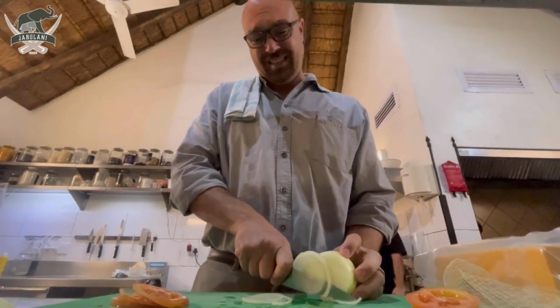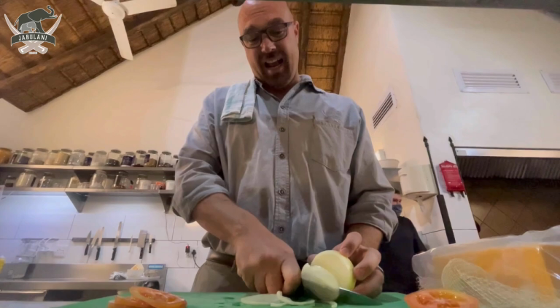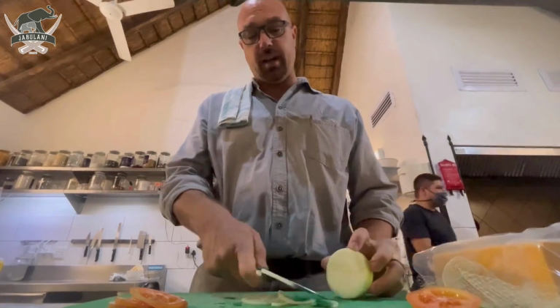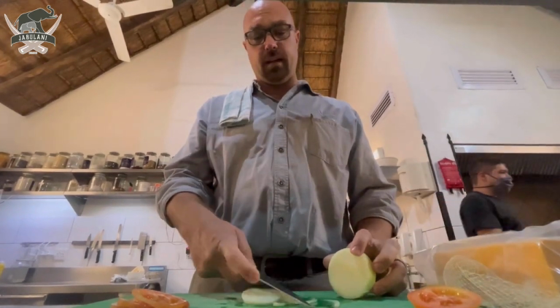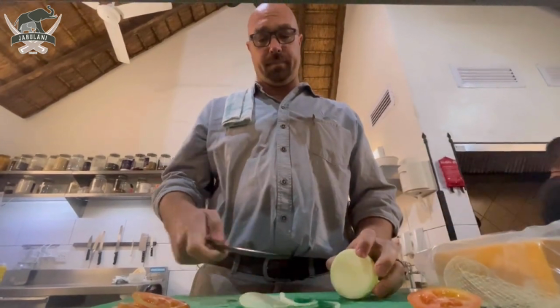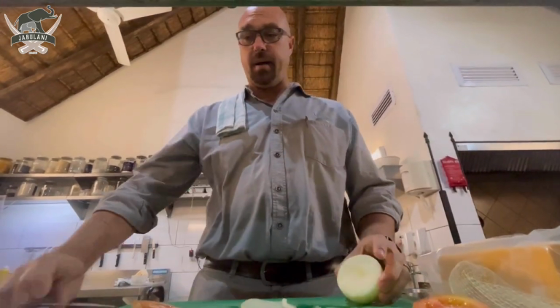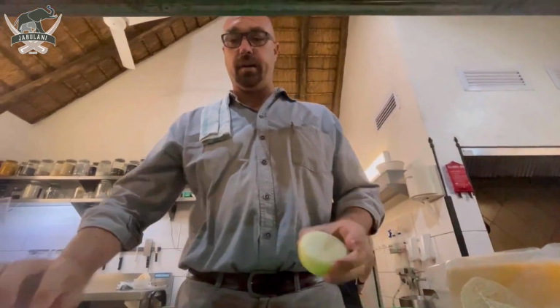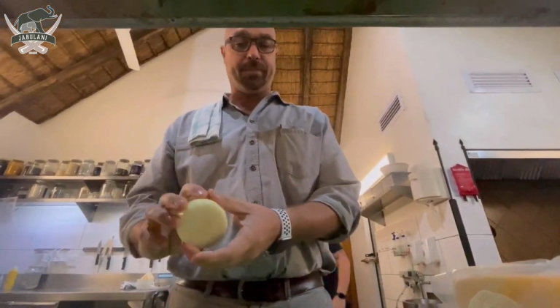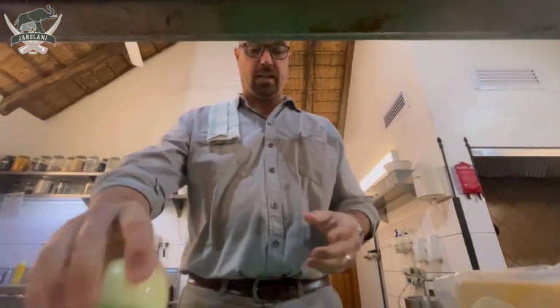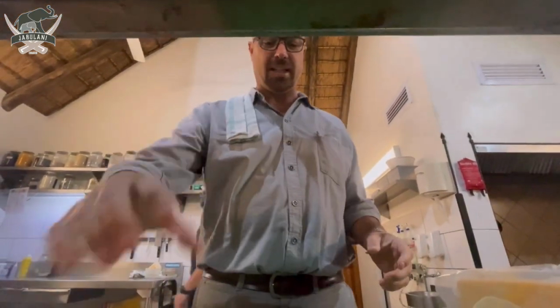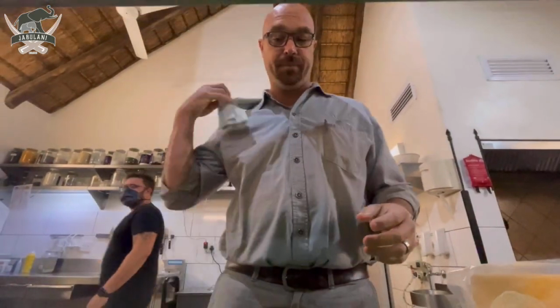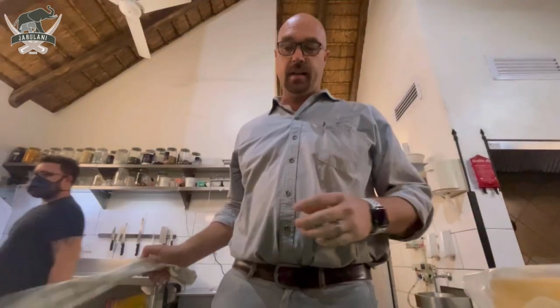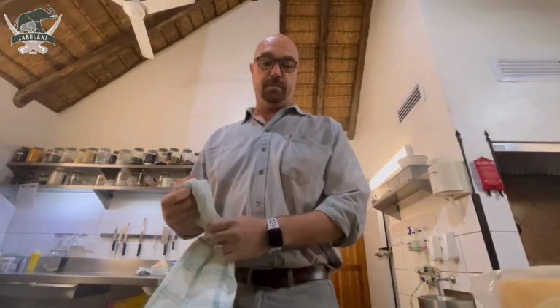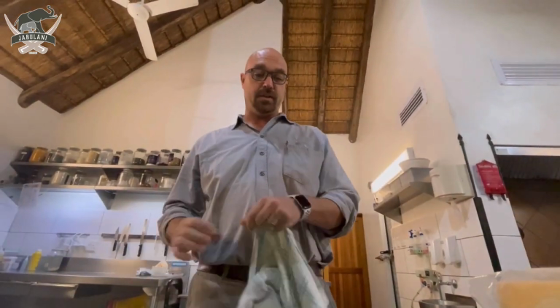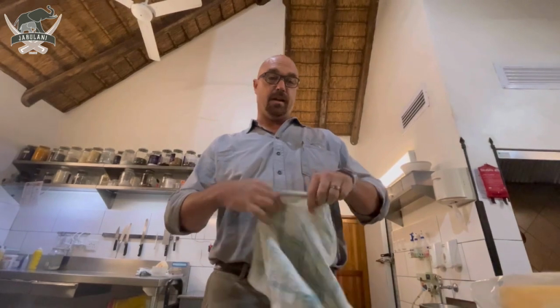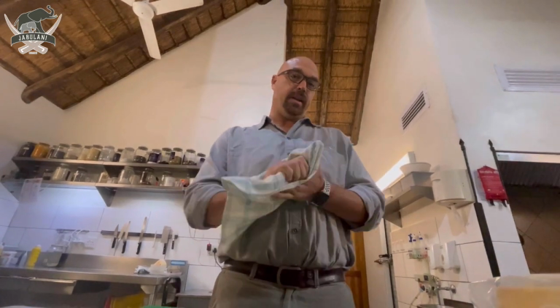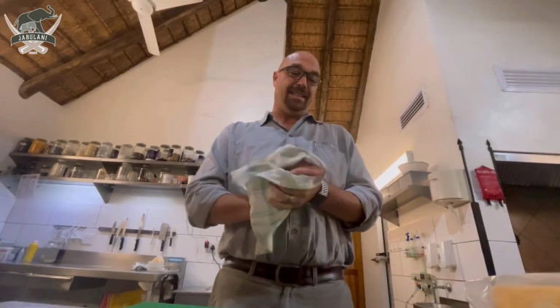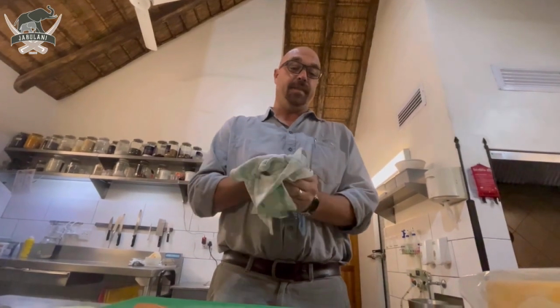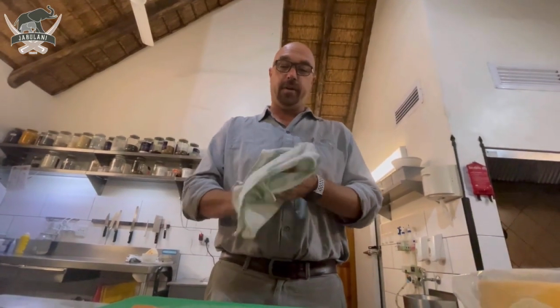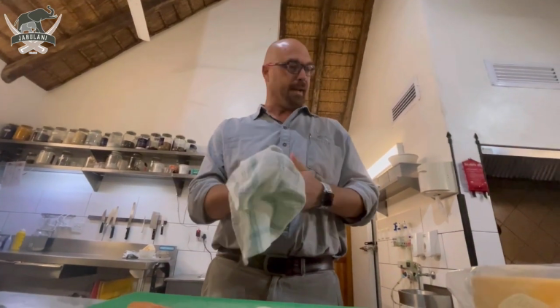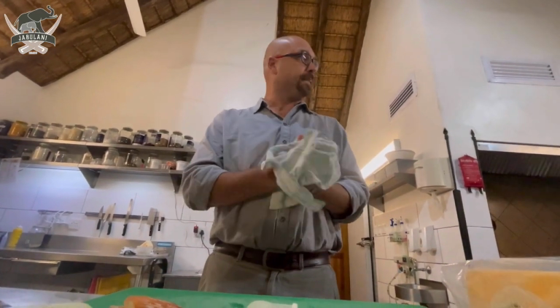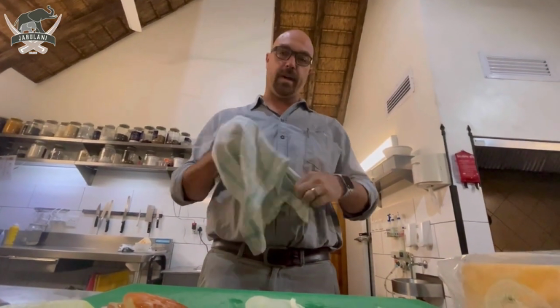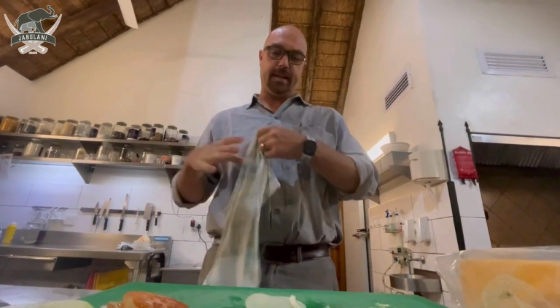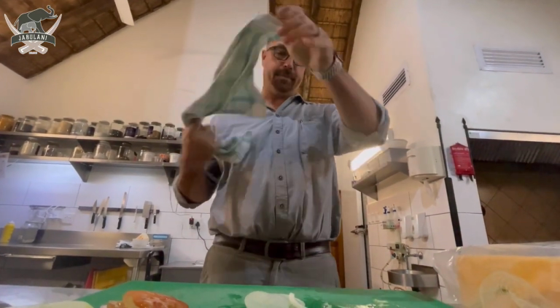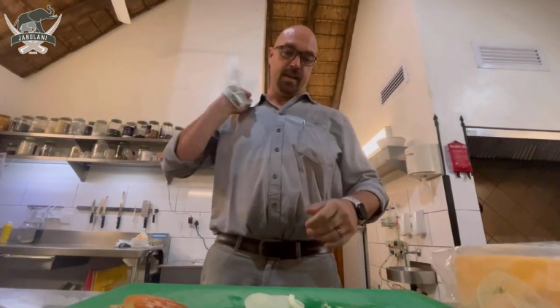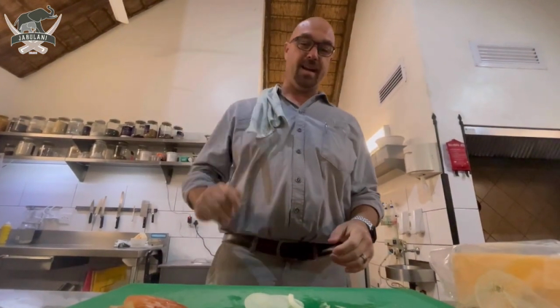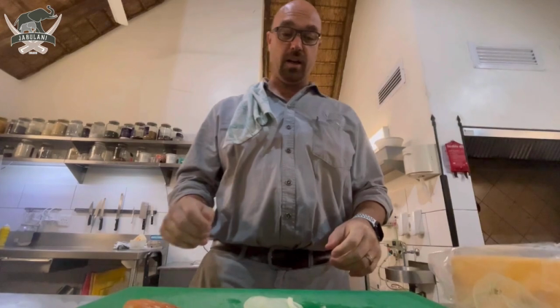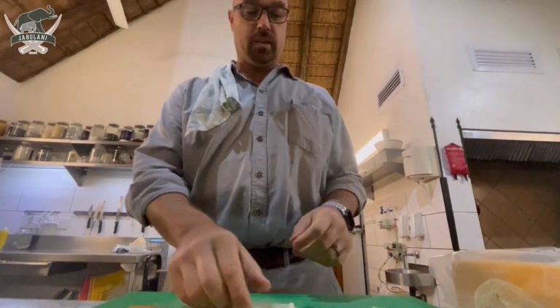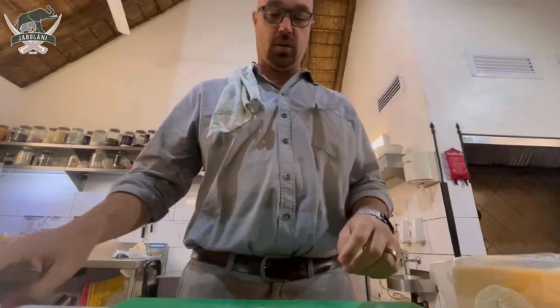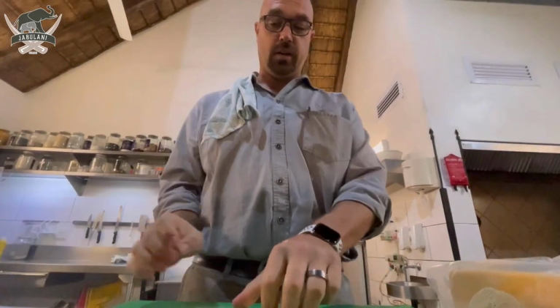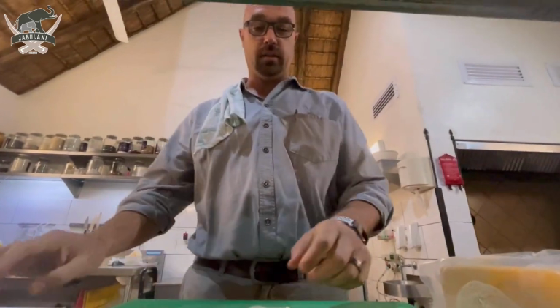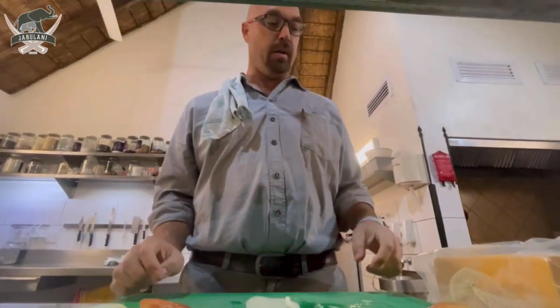The strangest thing about my braaibroodjie is I actually prefer to eat it the following day. It is the weirdest thing, I know, but I like a cold, cold, cold braaibroodjie.